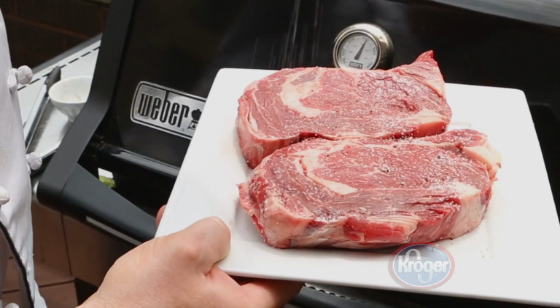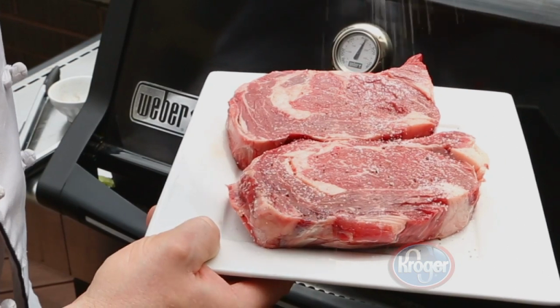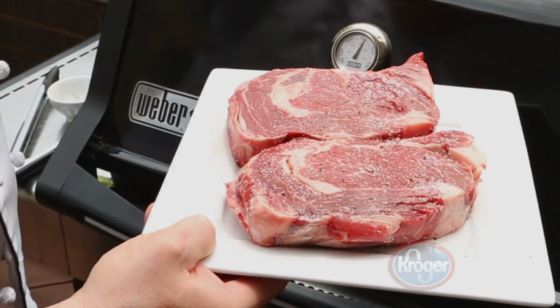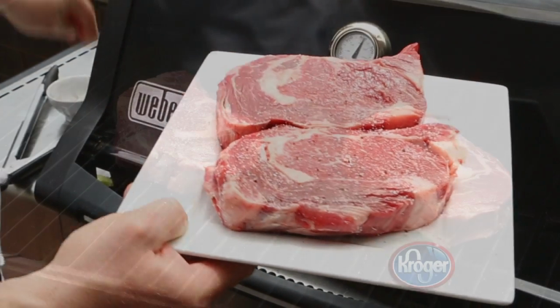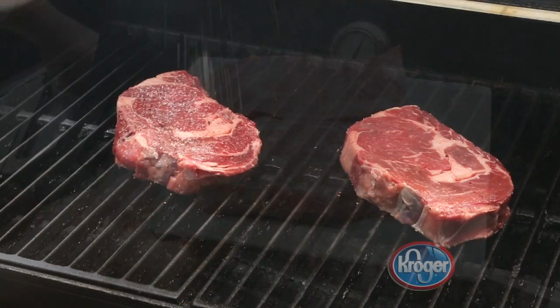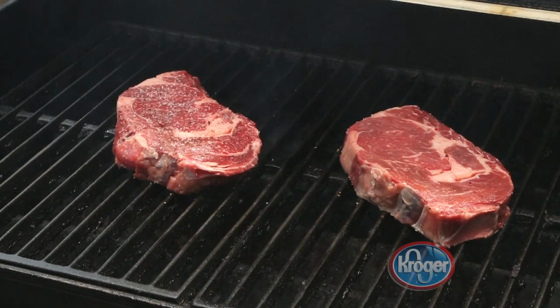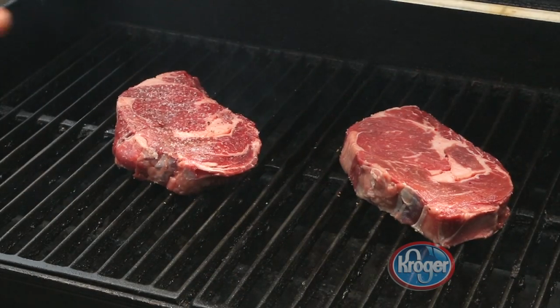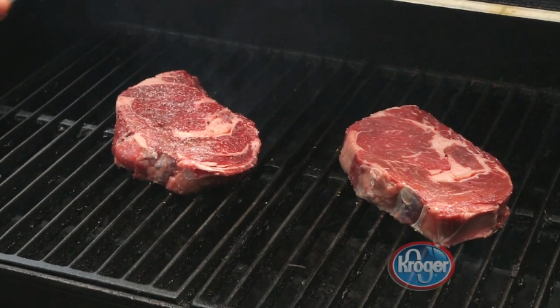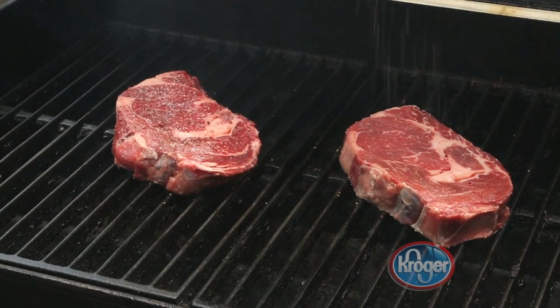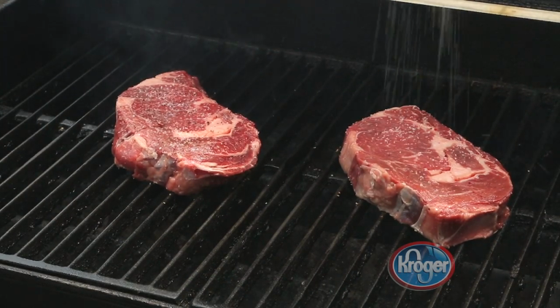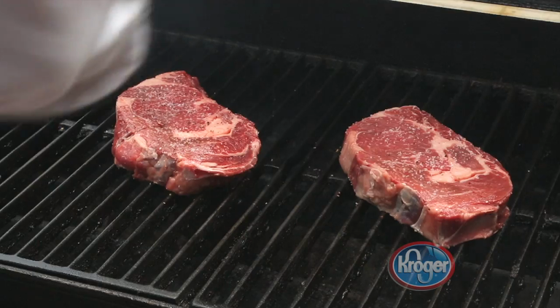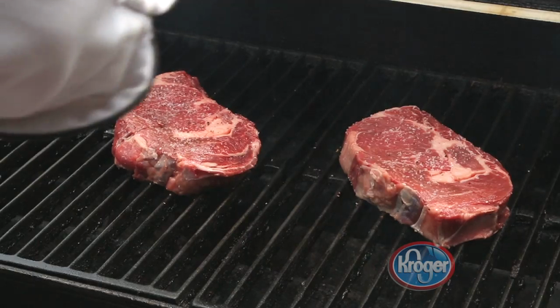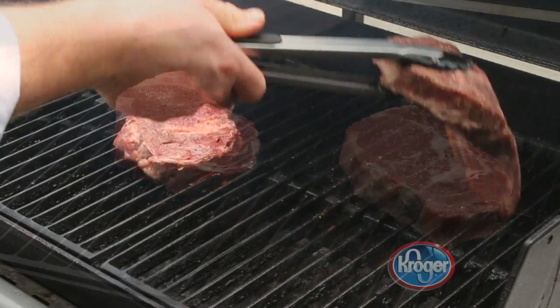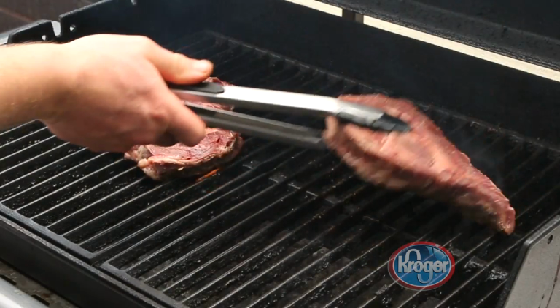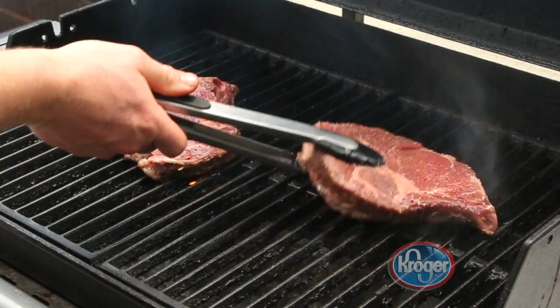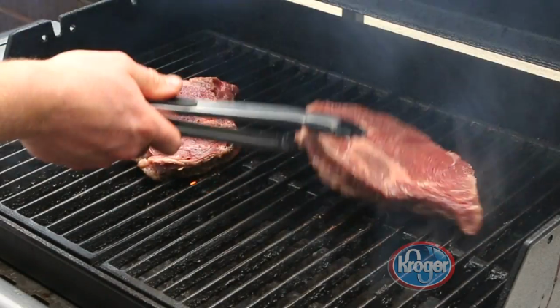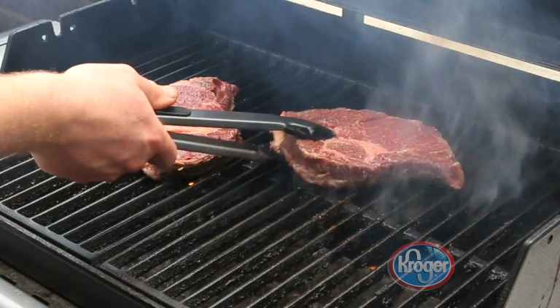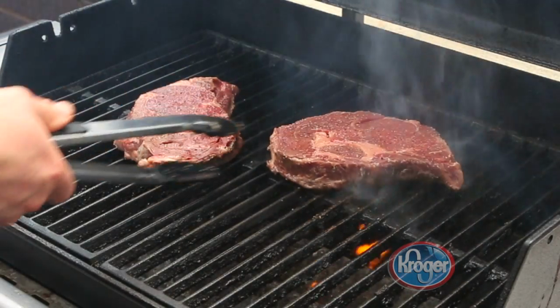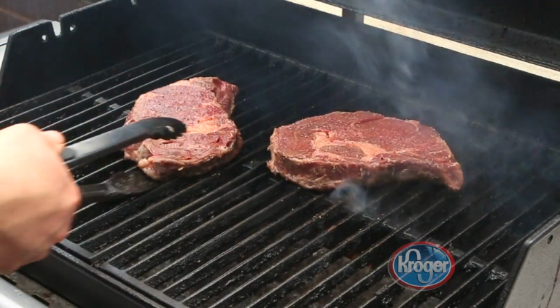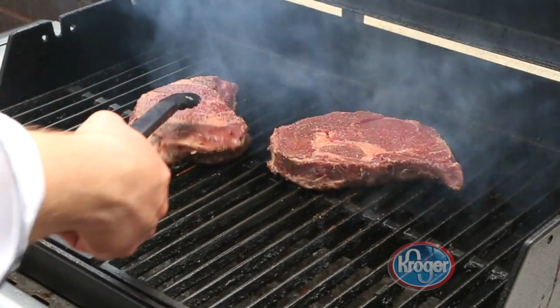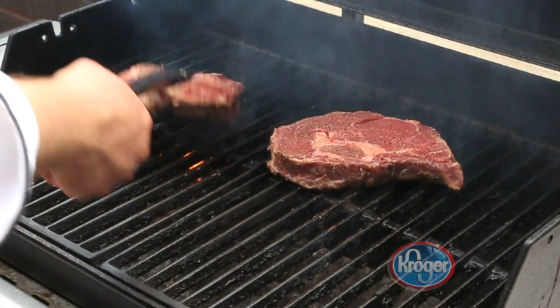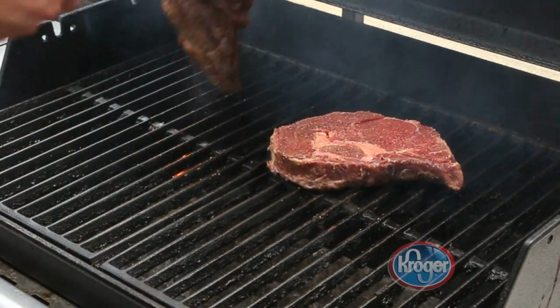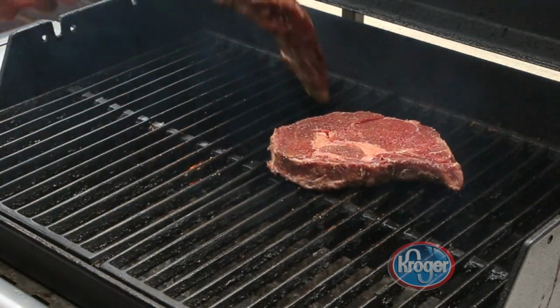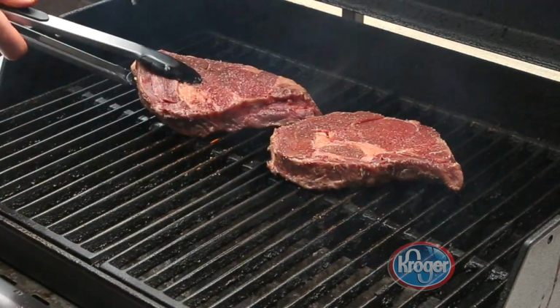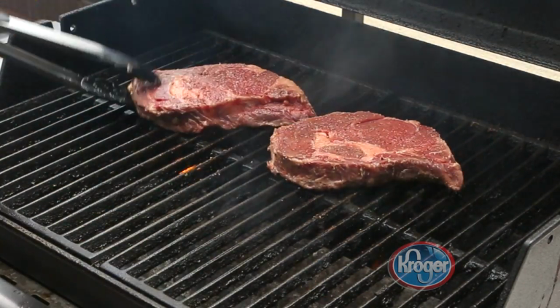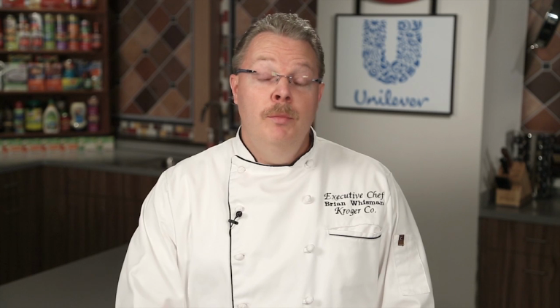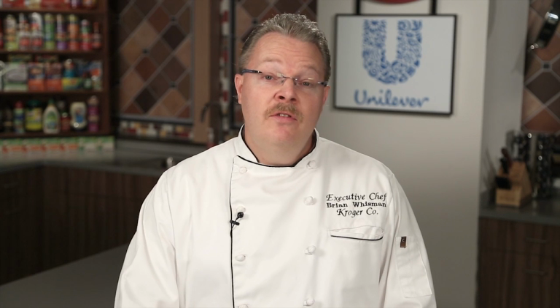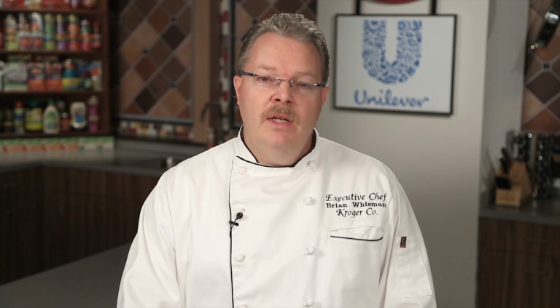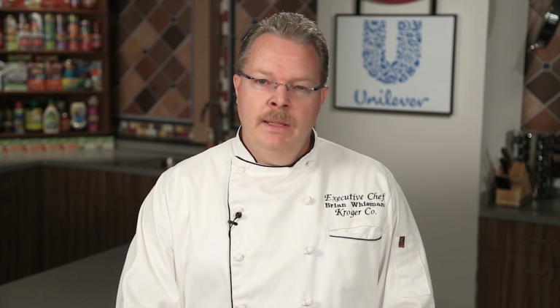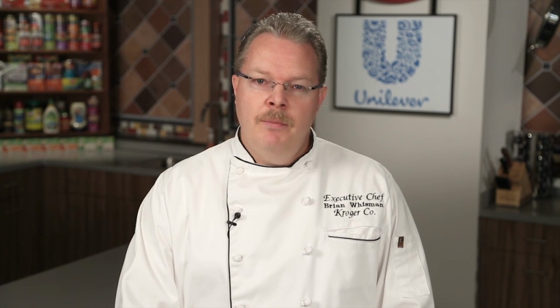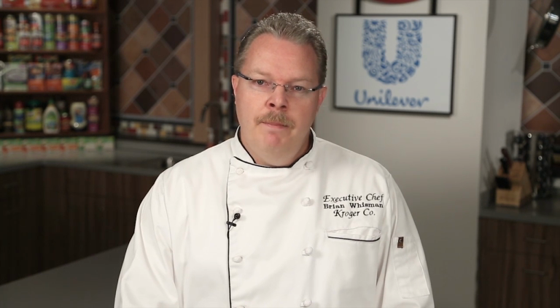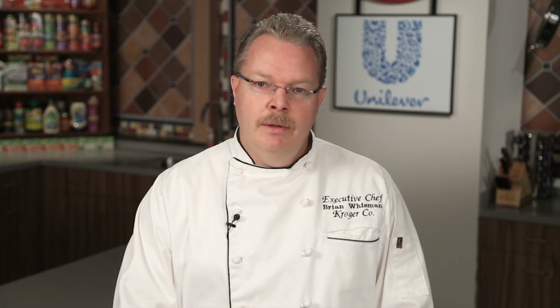Season your ribeyes with salt and pepper and then grill for four minutes on each side. Turn clockwise halfway through to create grill marks. Remove the steaks and immediately top with compound butter.